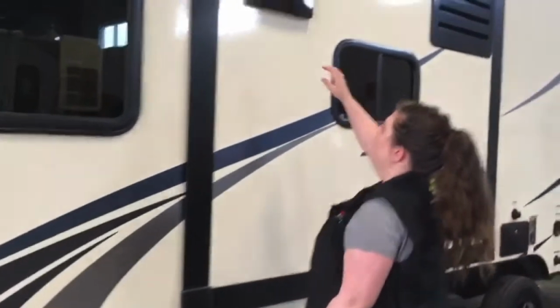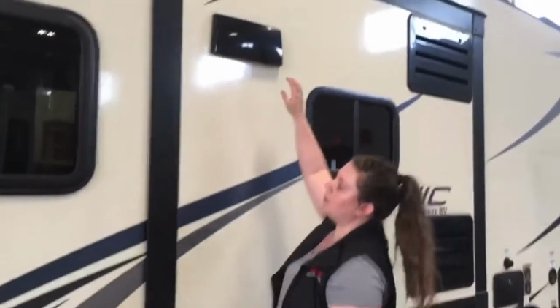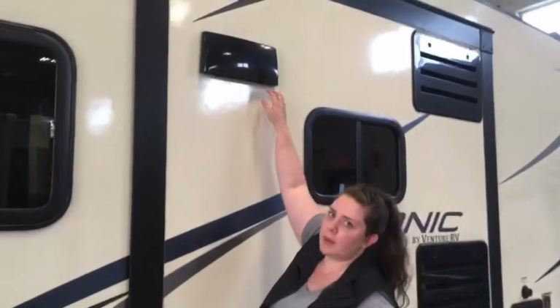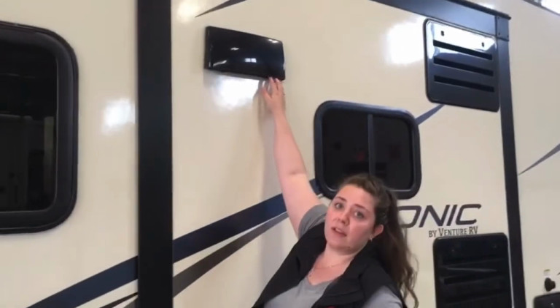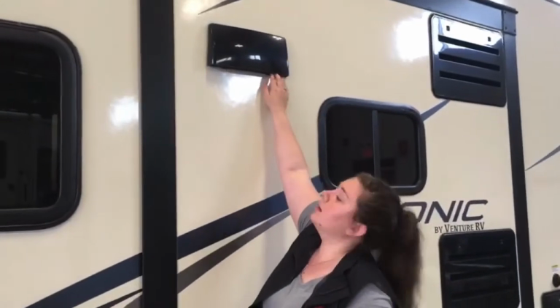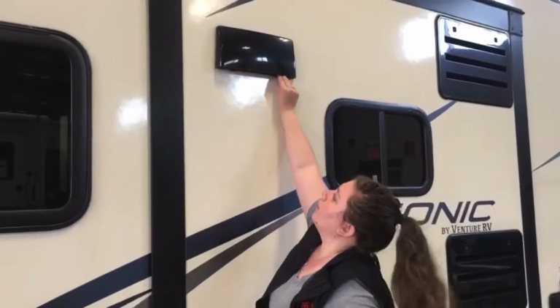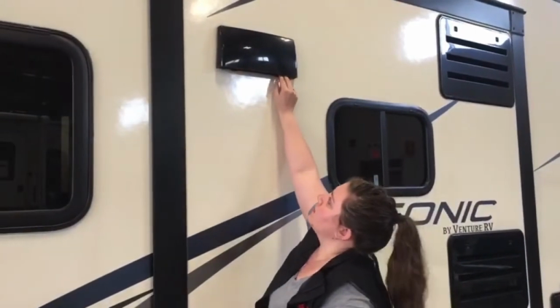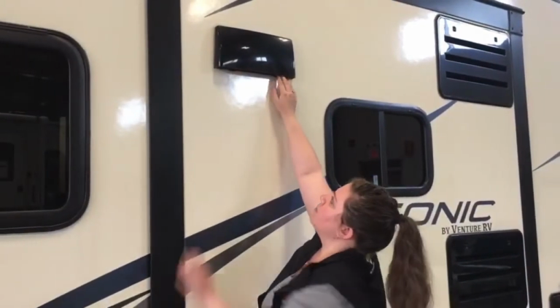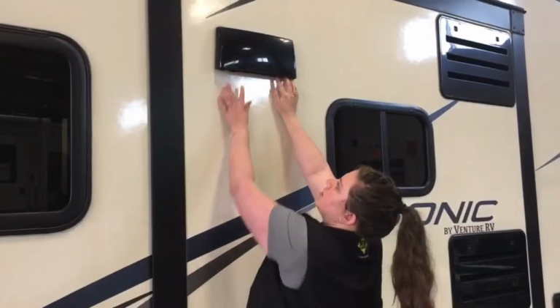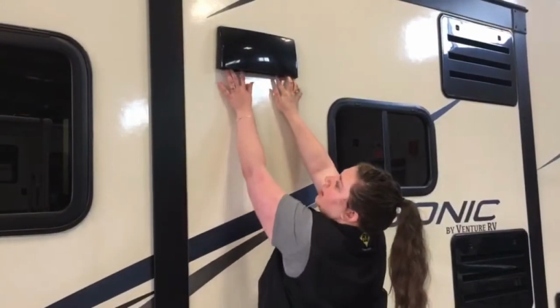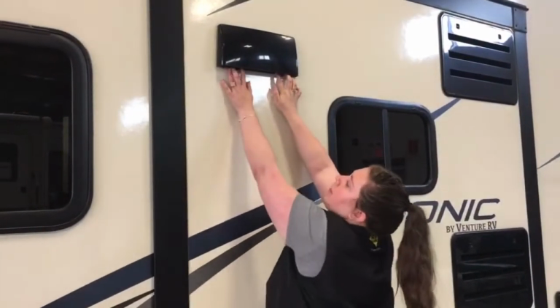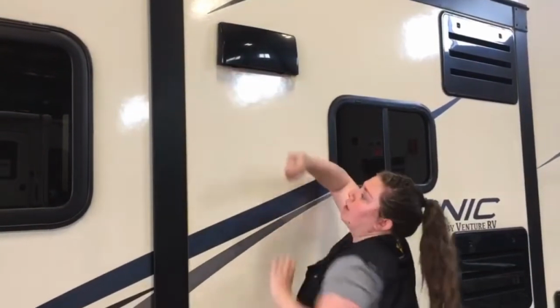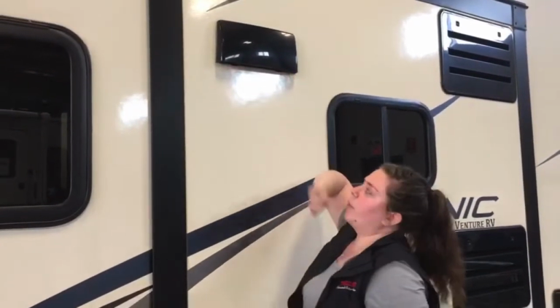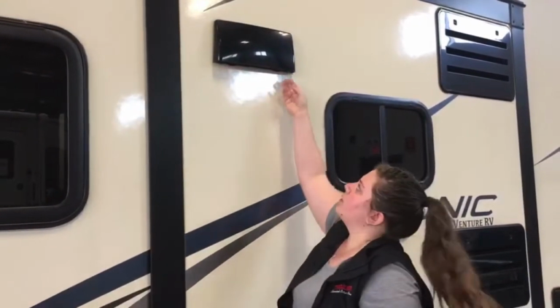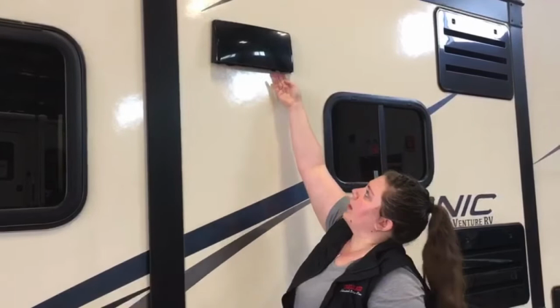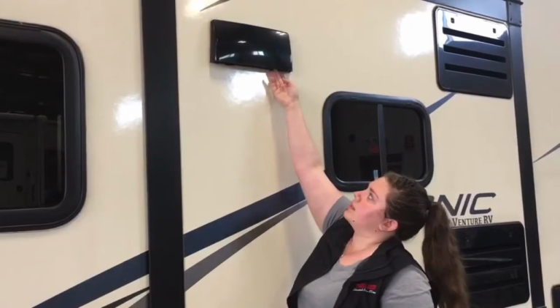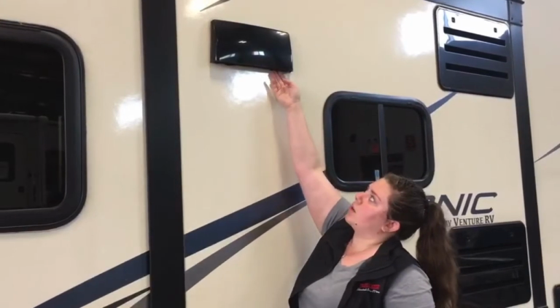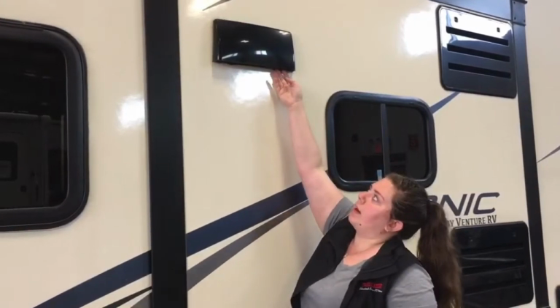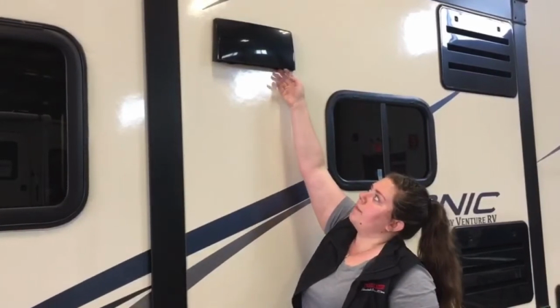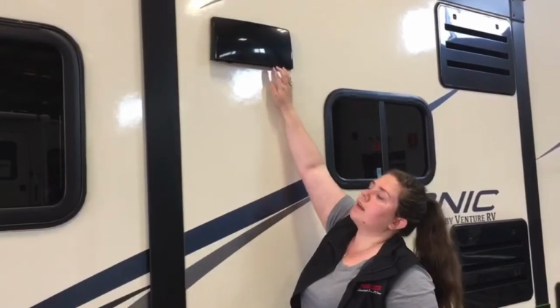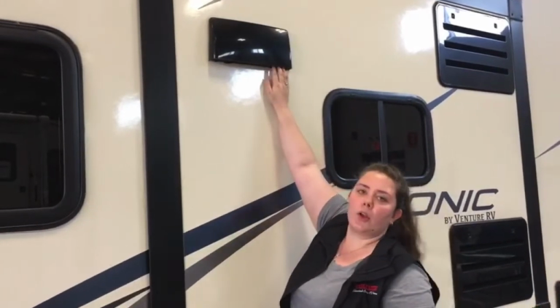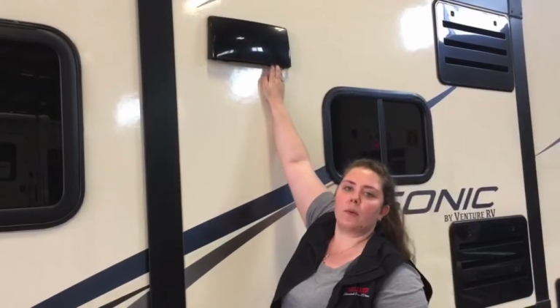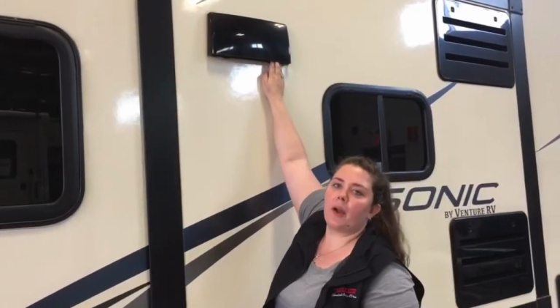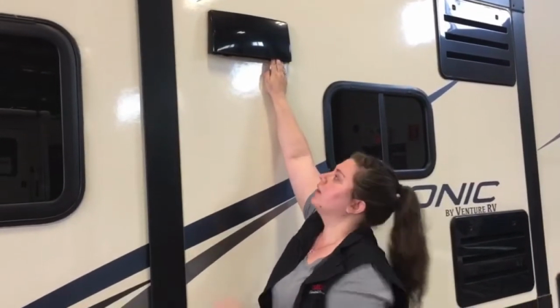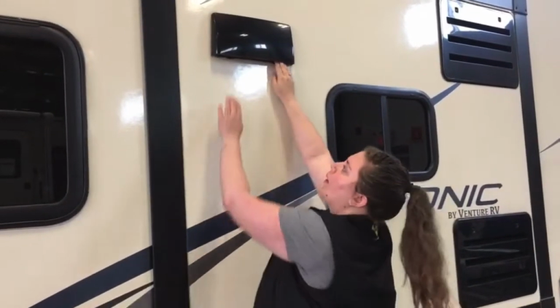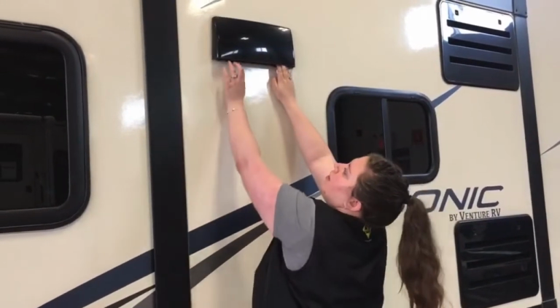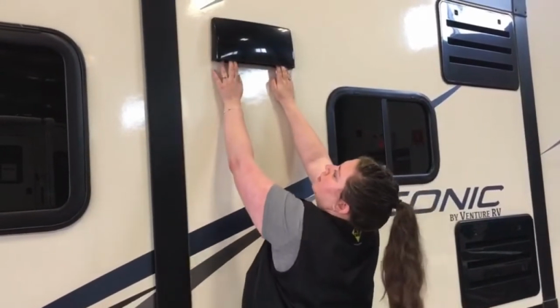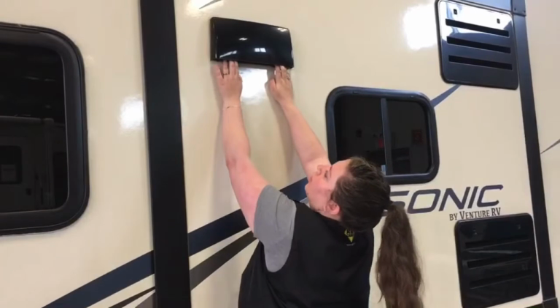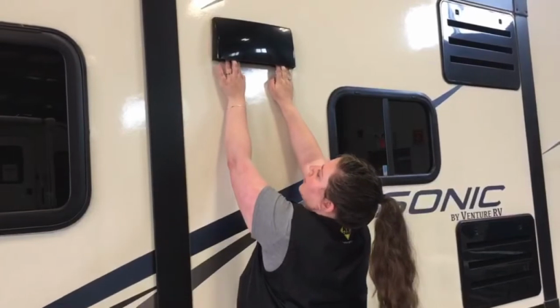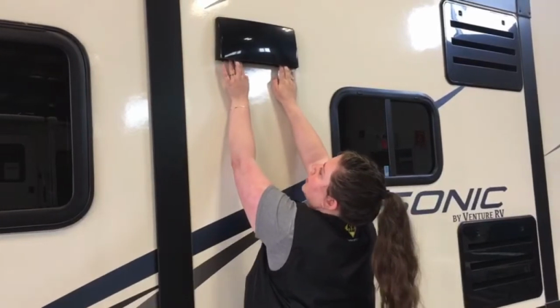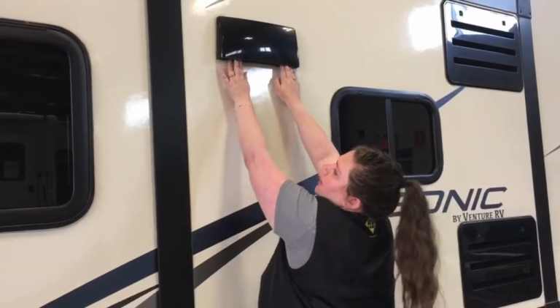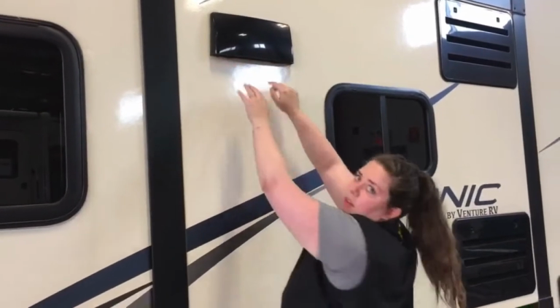Right up here is the microwave vent. There are some tabs just inside here that you'll pull out — as you can see, it is open right now. You're going to open that once you're parked. While you're traveling, you're going to want to click that closed.